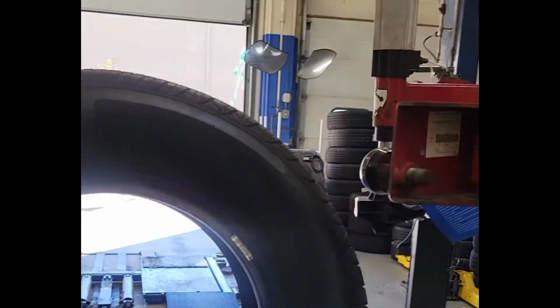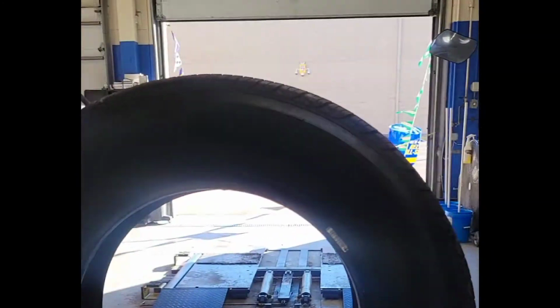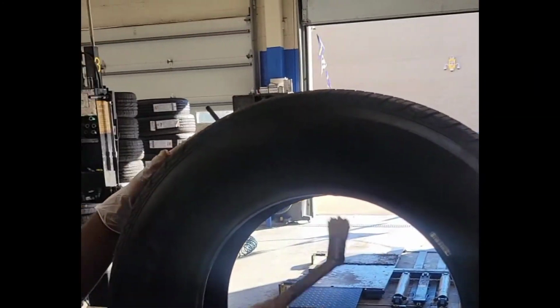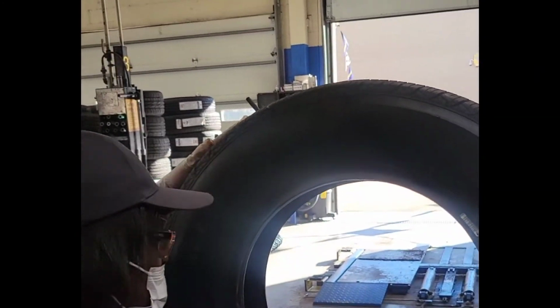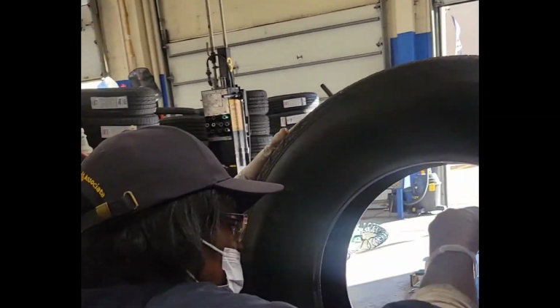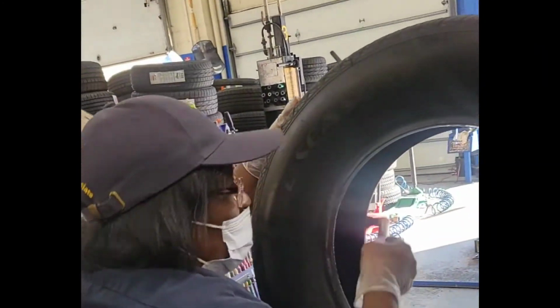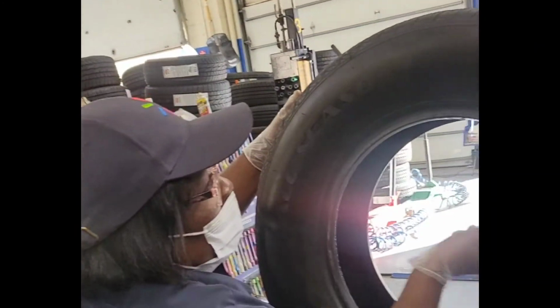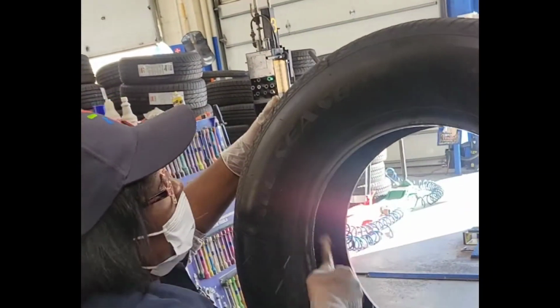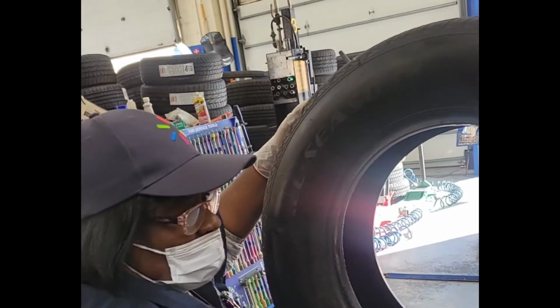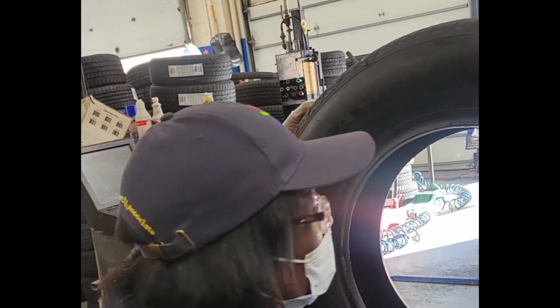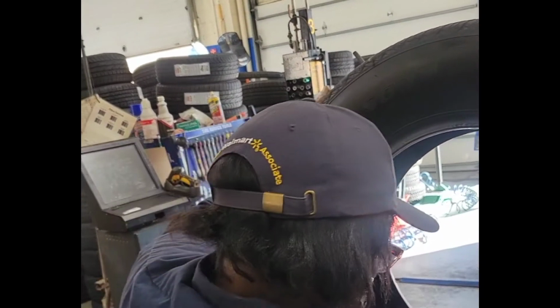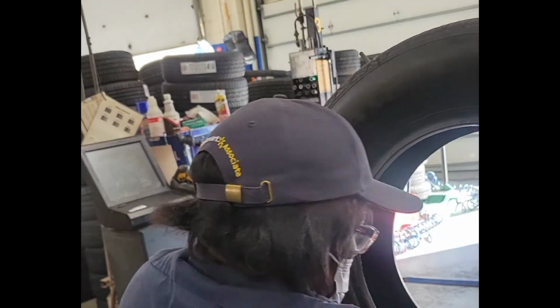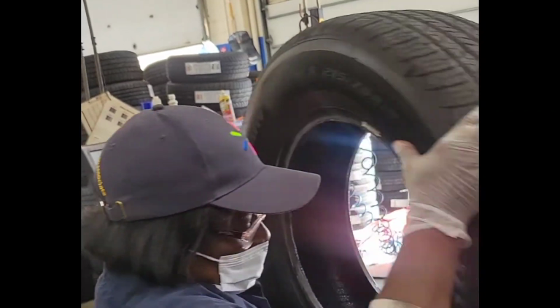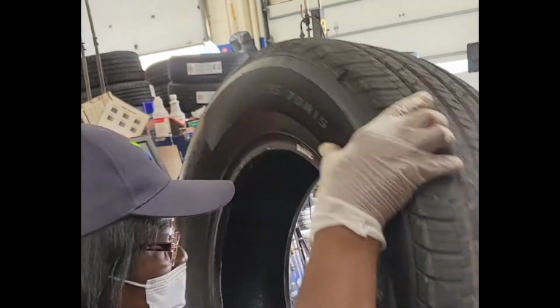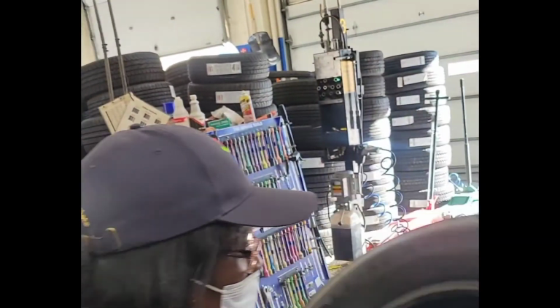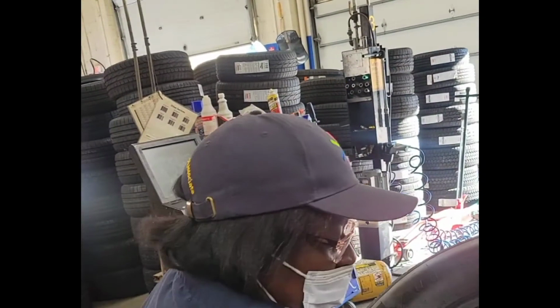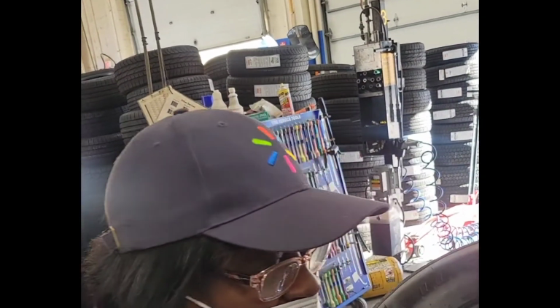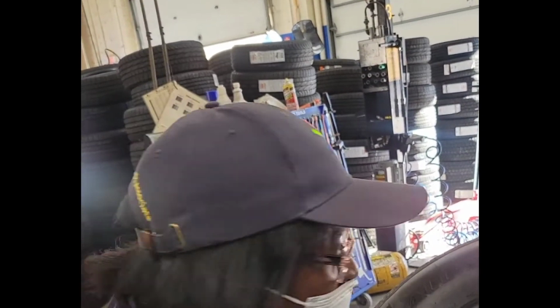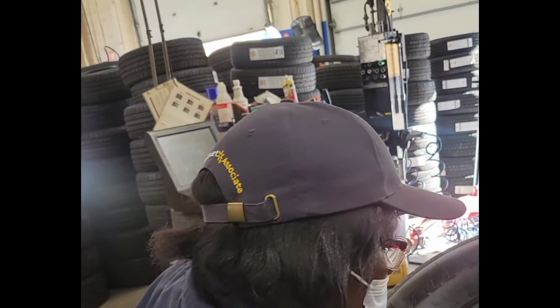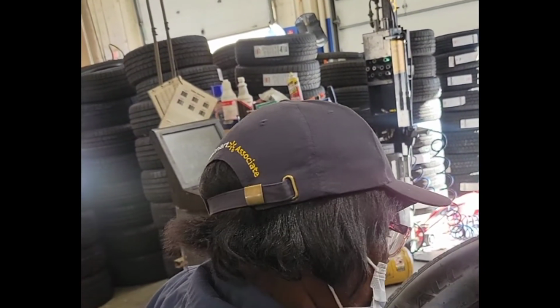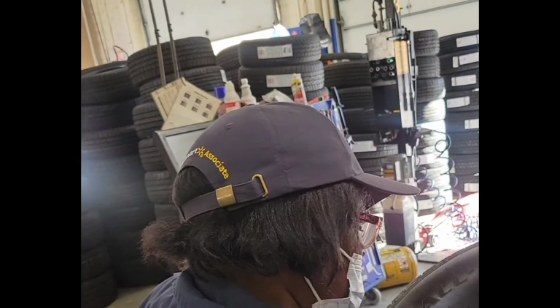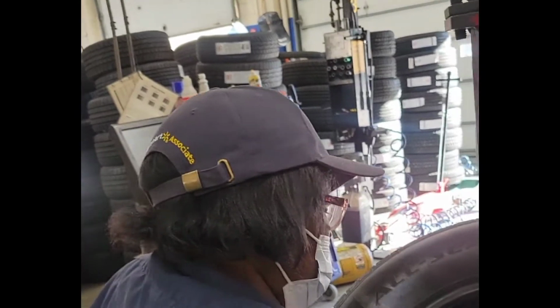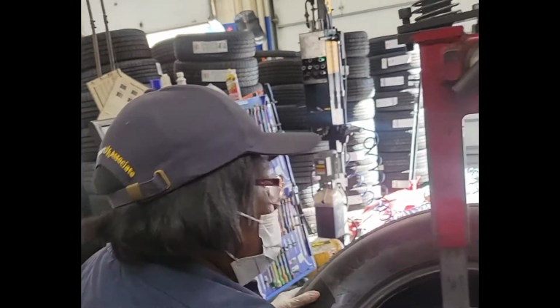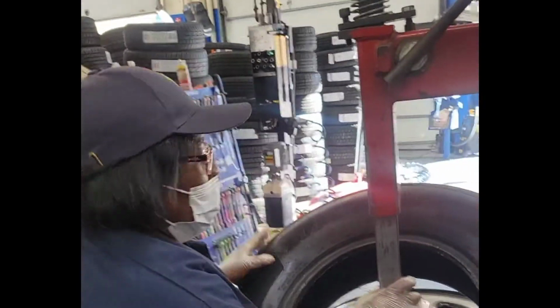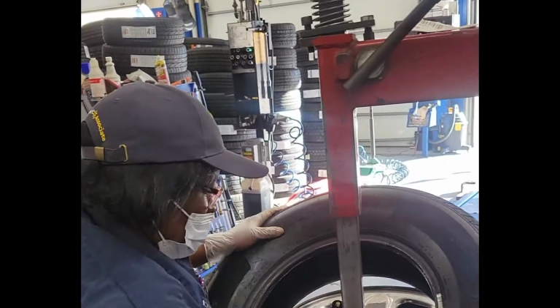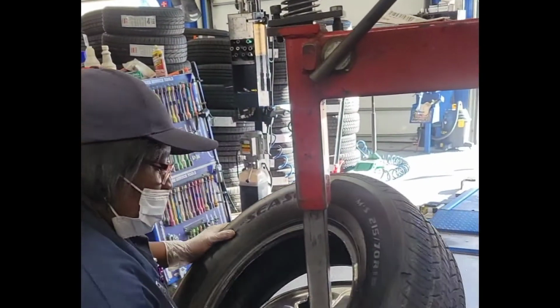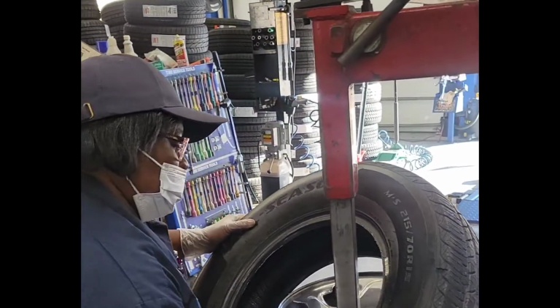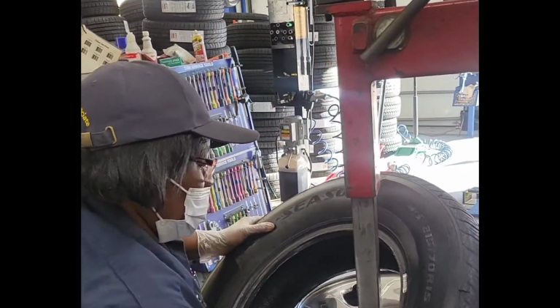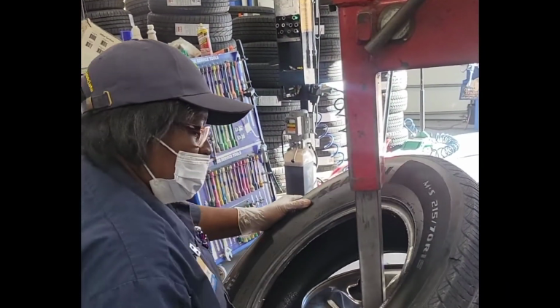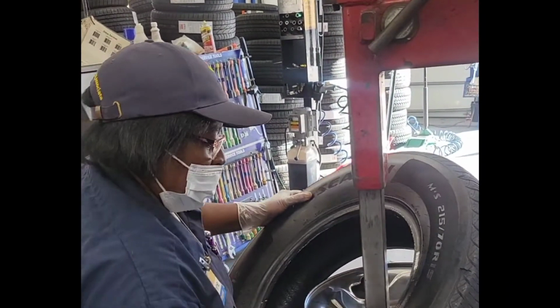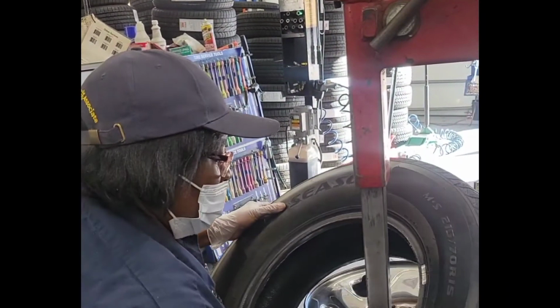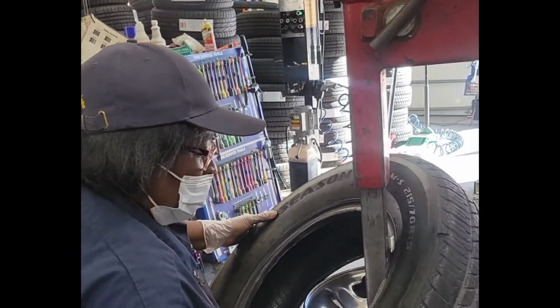We're going to juice it down a little bit so it won't be so dry. Lay it down. Try not to knock the waste off of it.